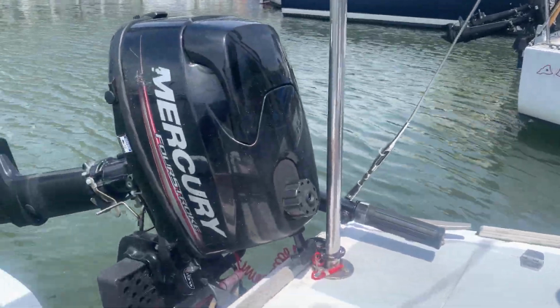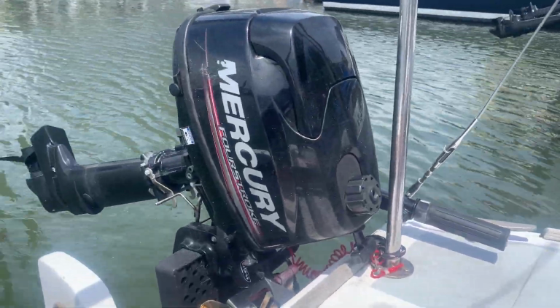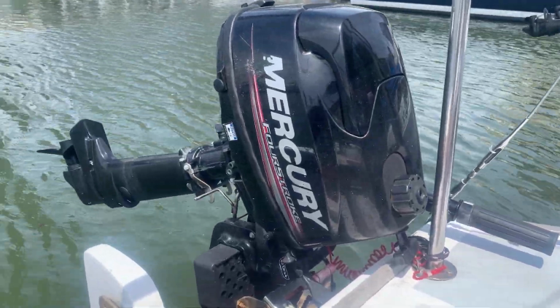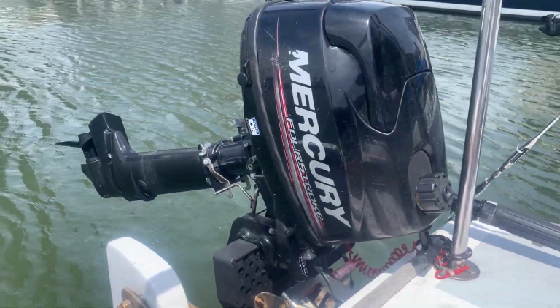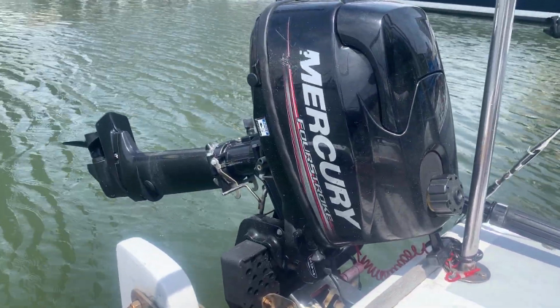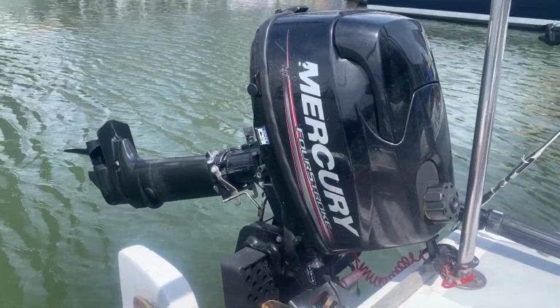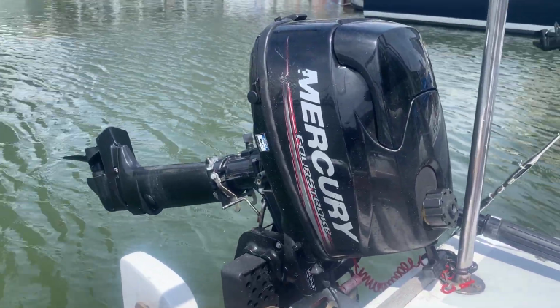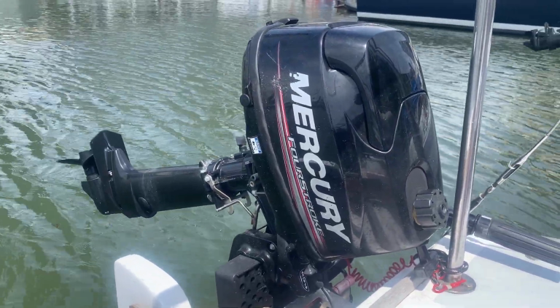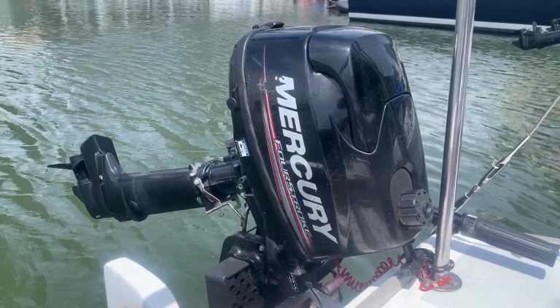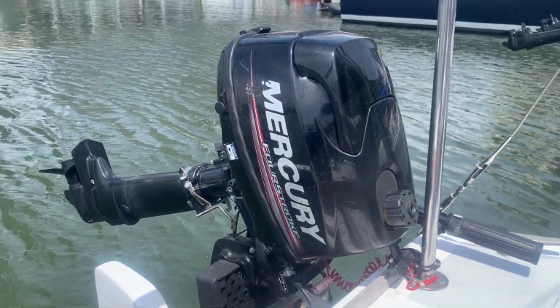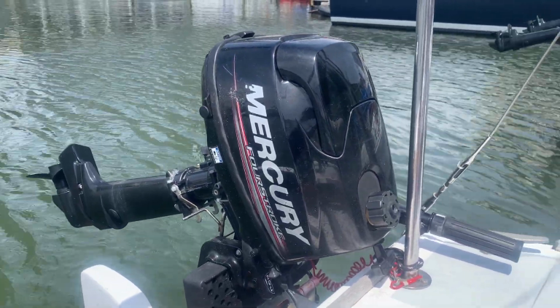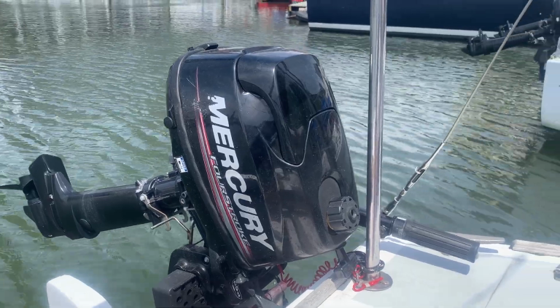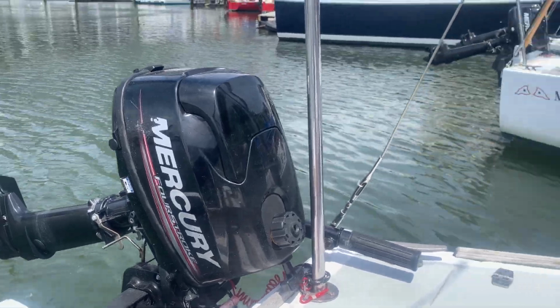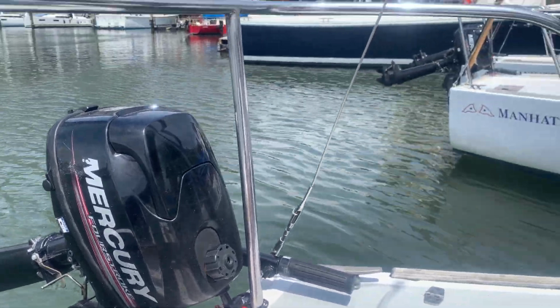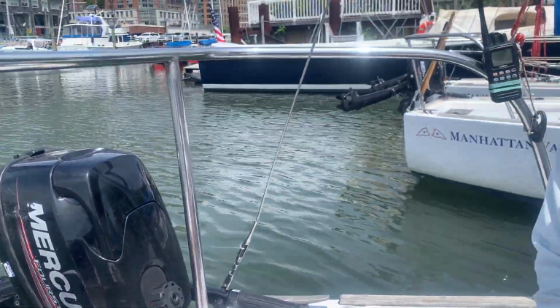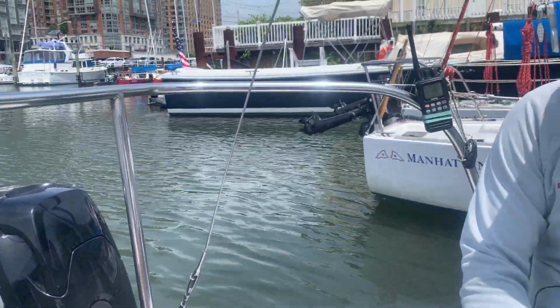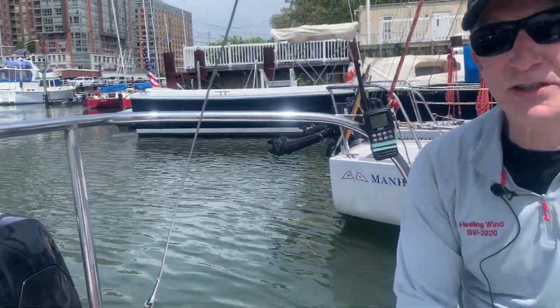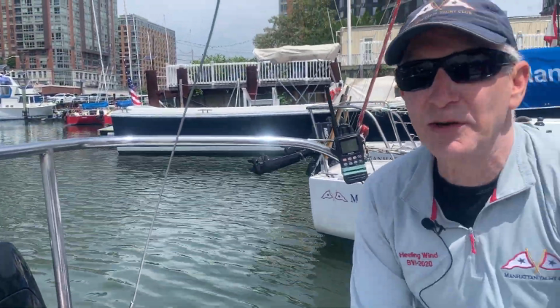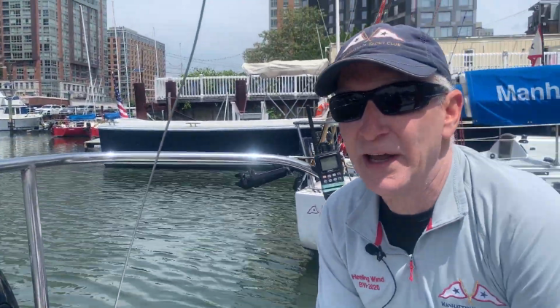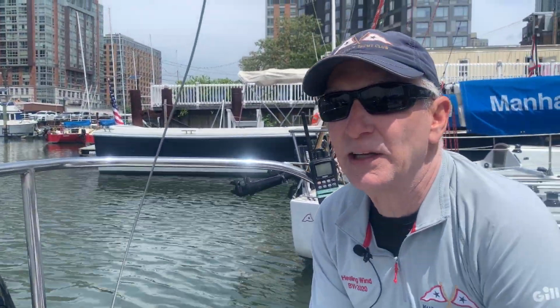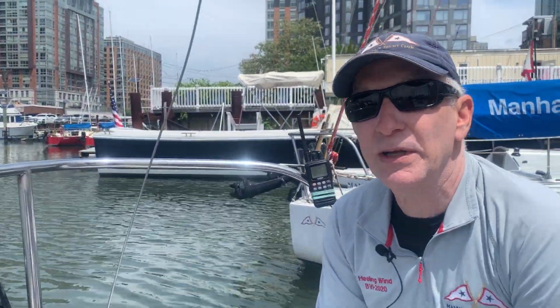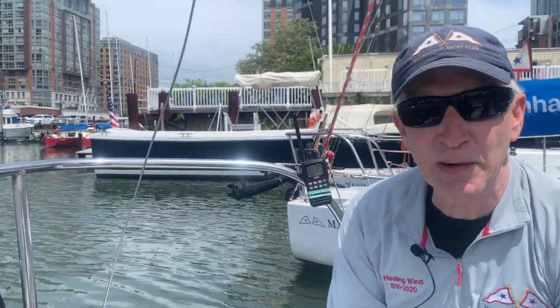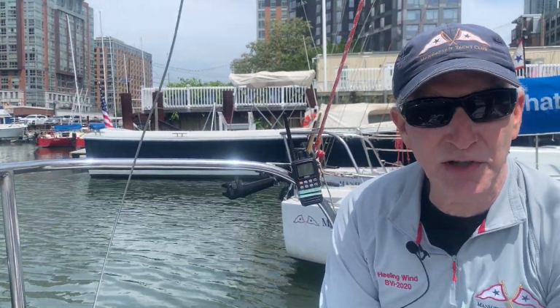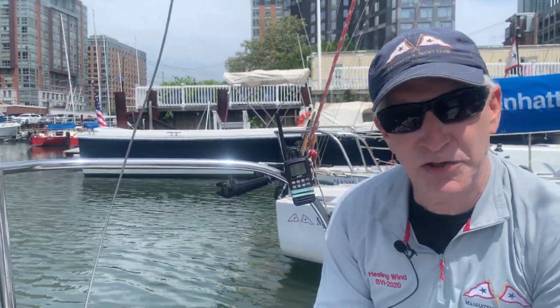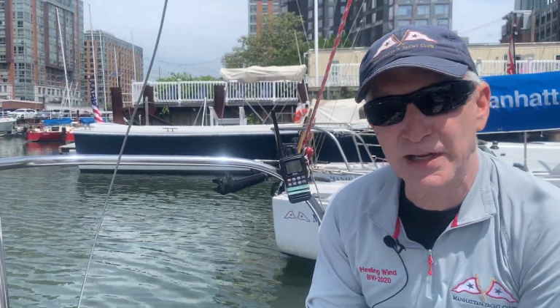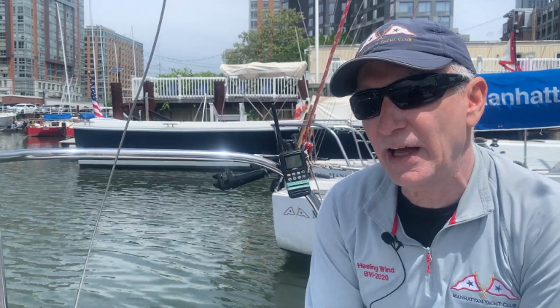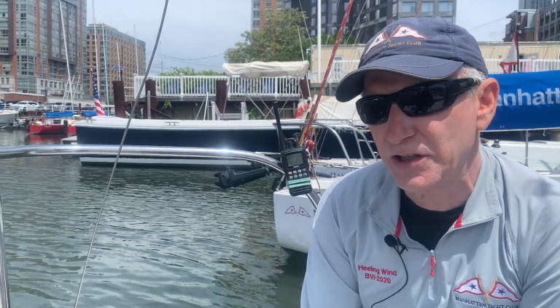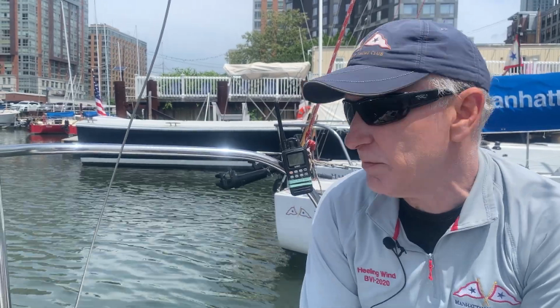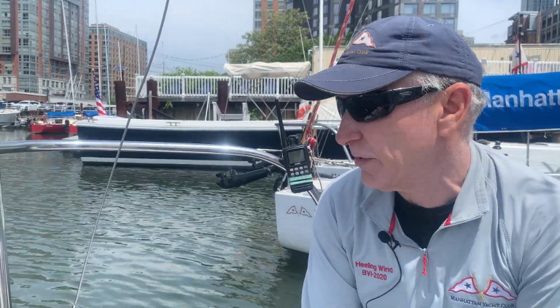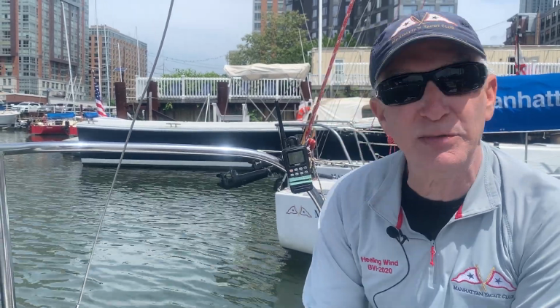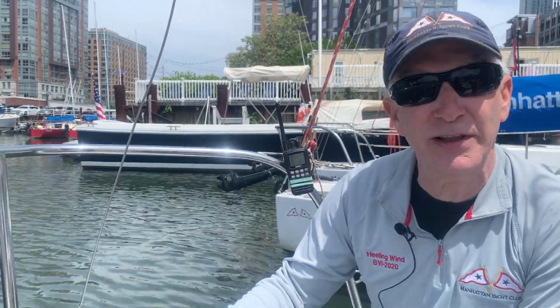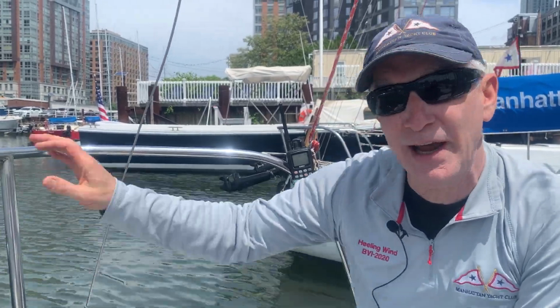These engines are very reliable — they're Mercury engines. We've been using them for several years here at Manhattan Yacht Club, but some members aren't sure exactly how to start them, so I'm going to demonstrate that now.